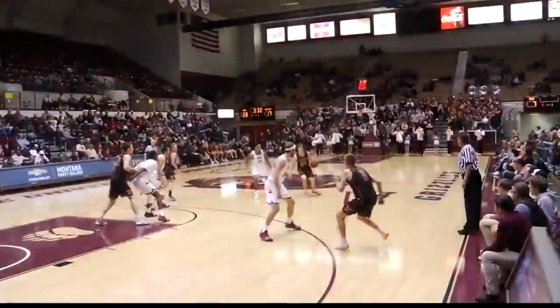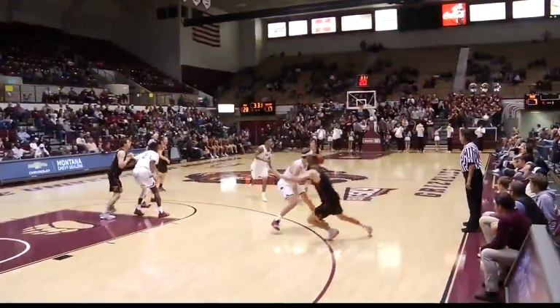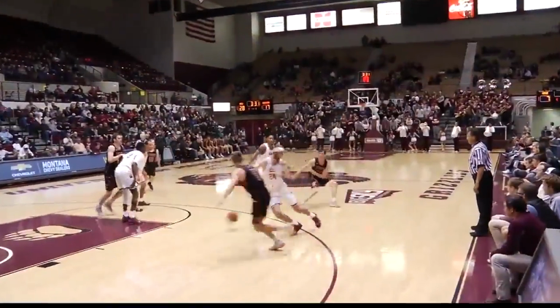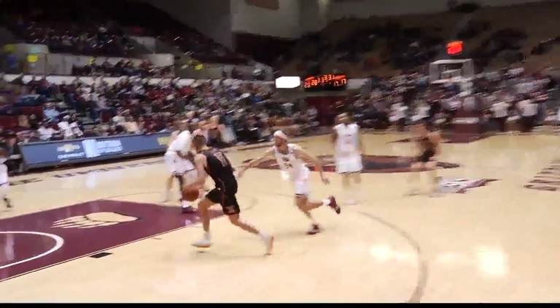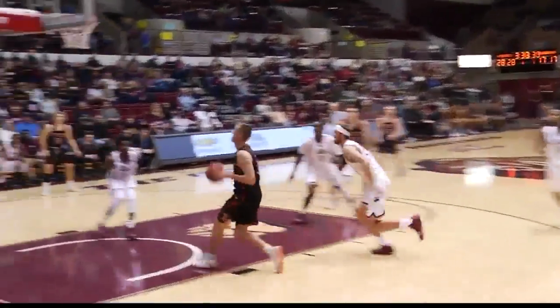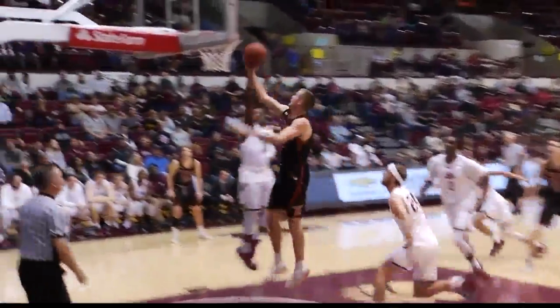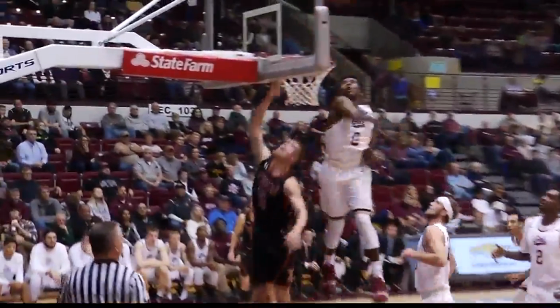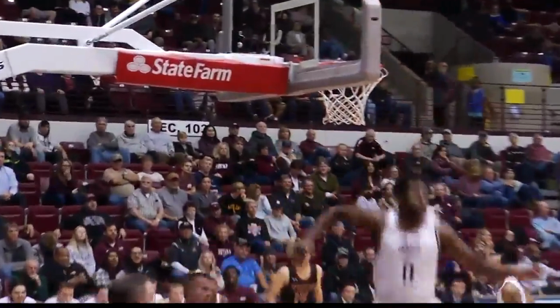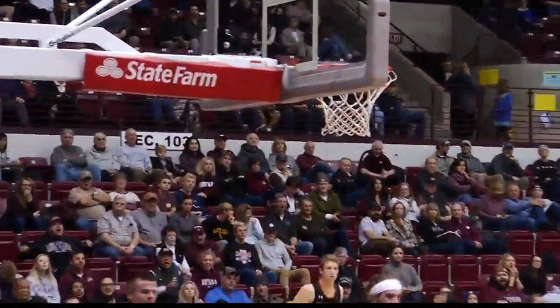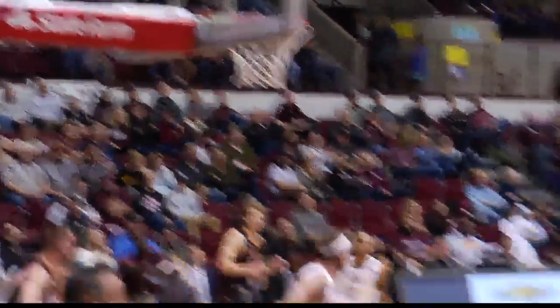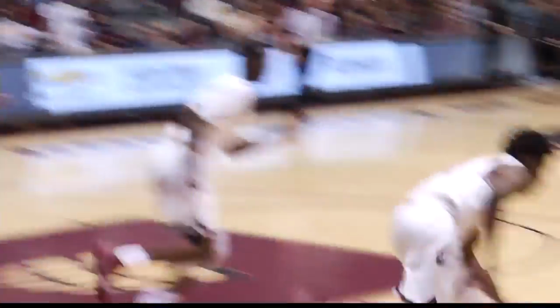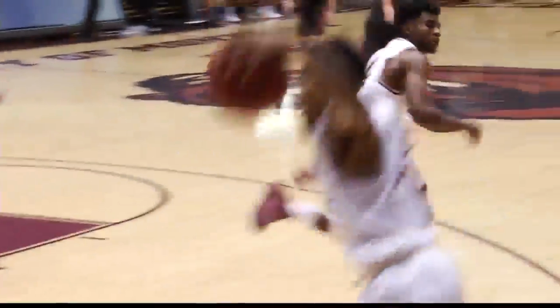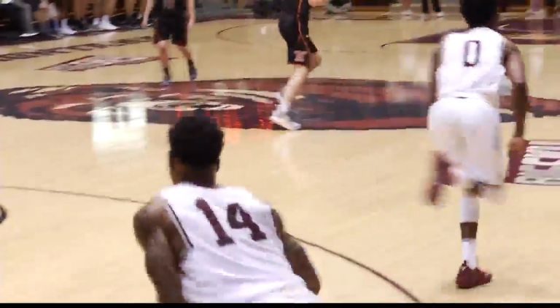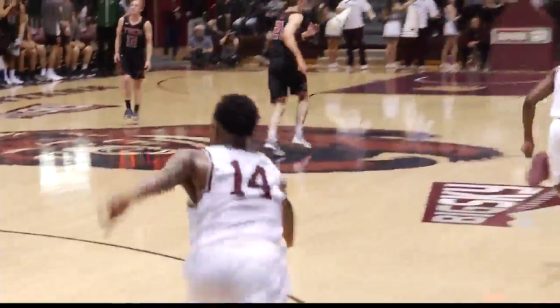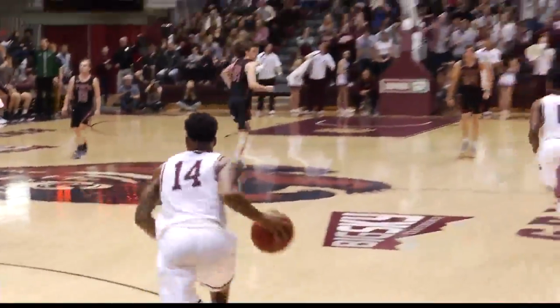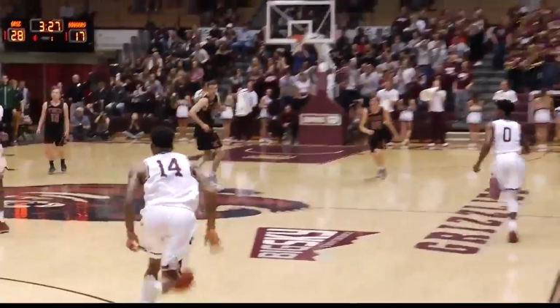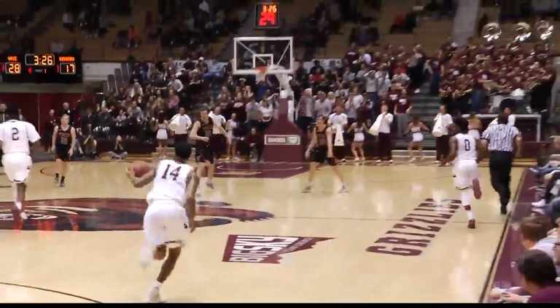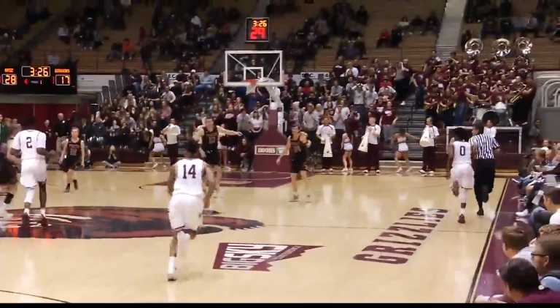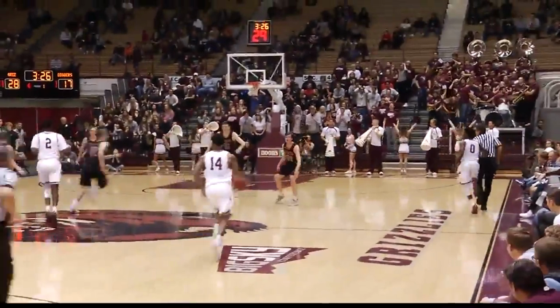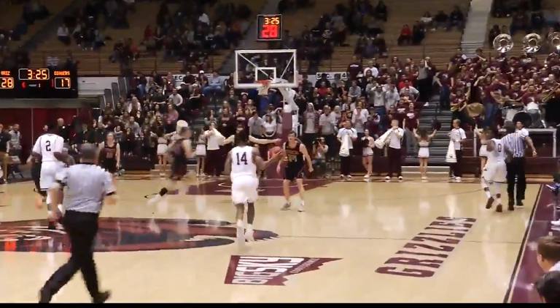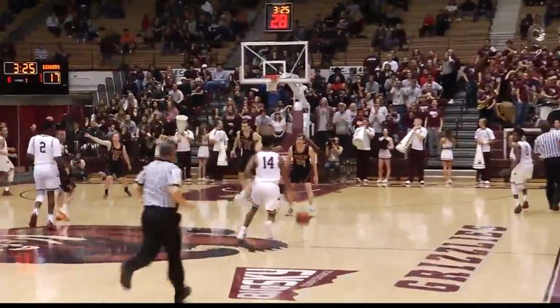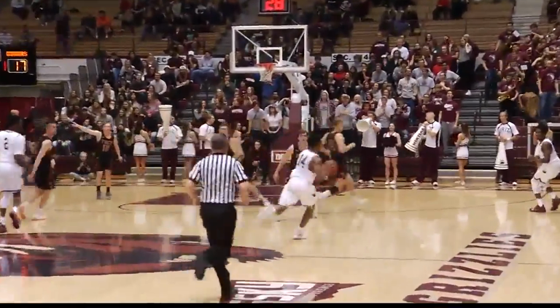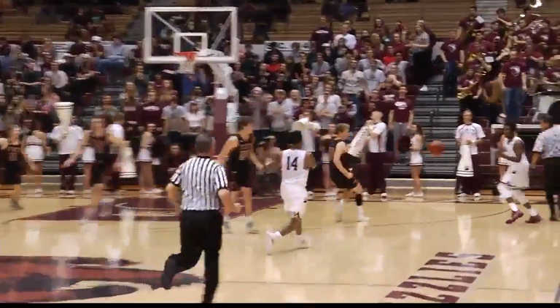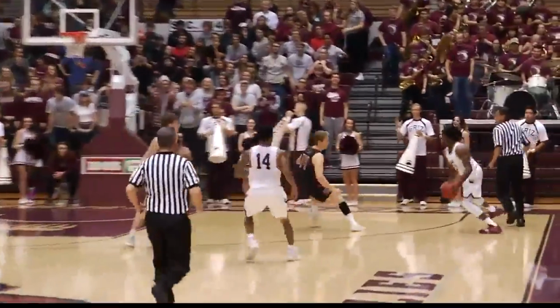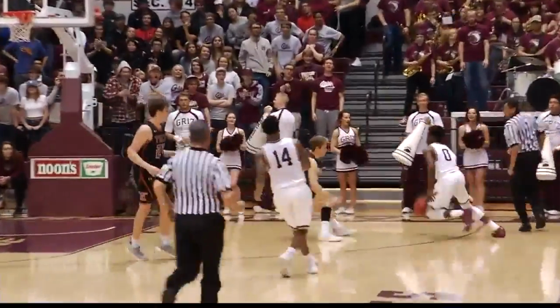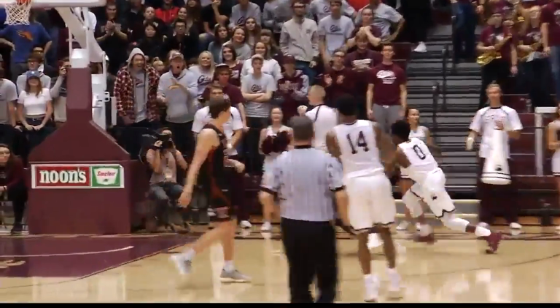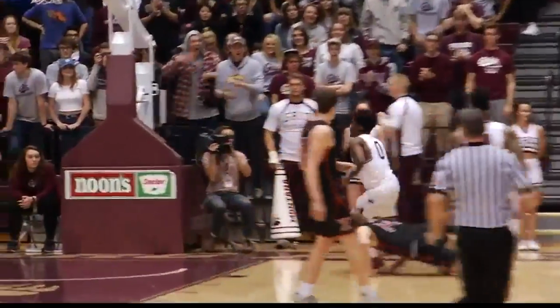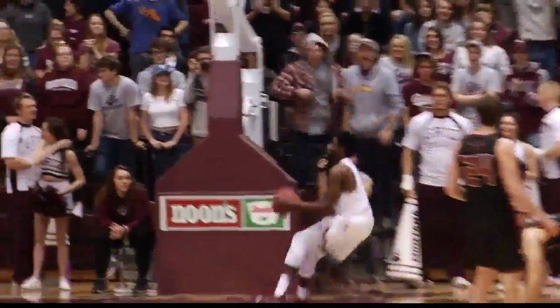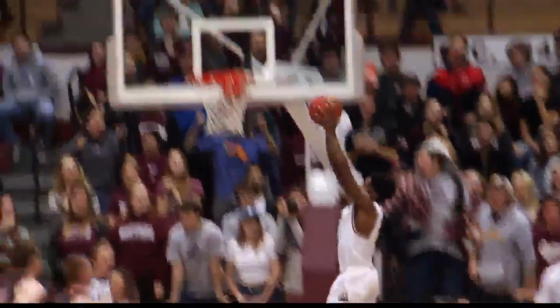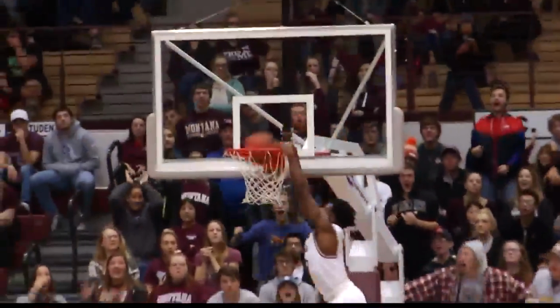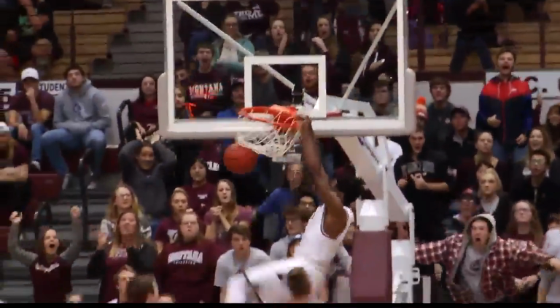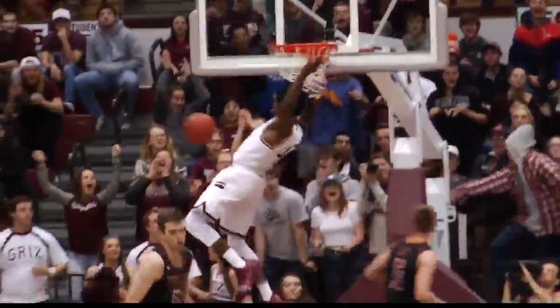Then check out this sequence: Dylan Pannebecher goes up for the layup, Michael Ogine swats it out of there, and then right down on the other end Ogine blows by Pannebecher for the two-handed slam.